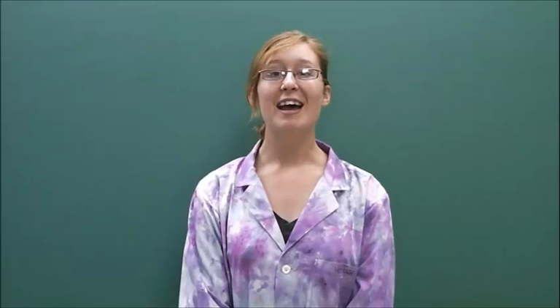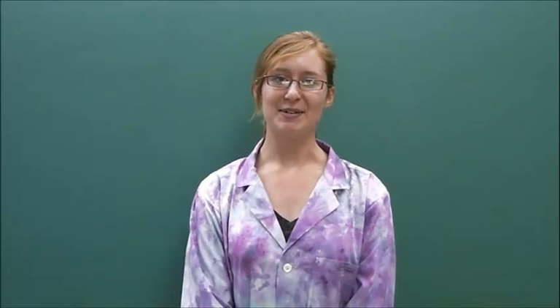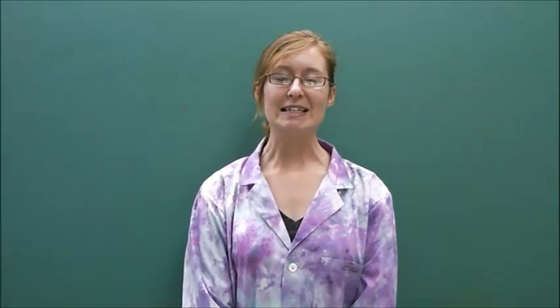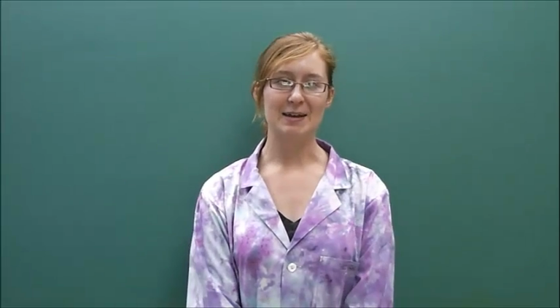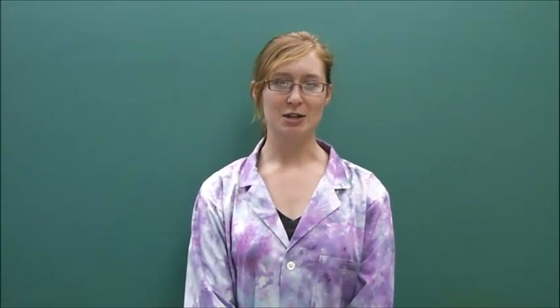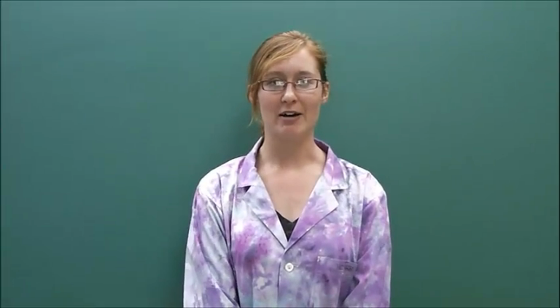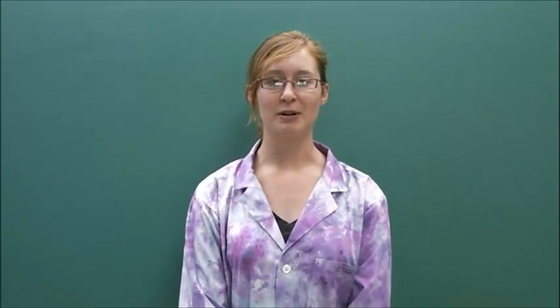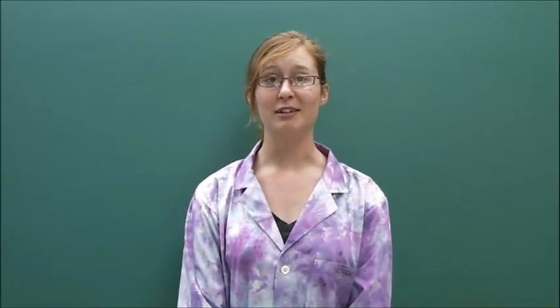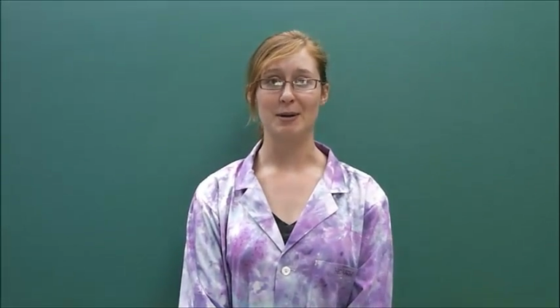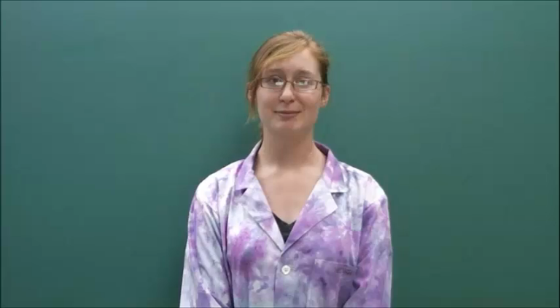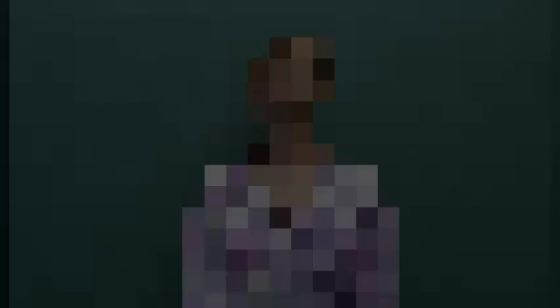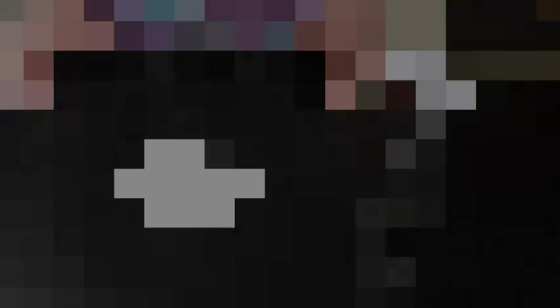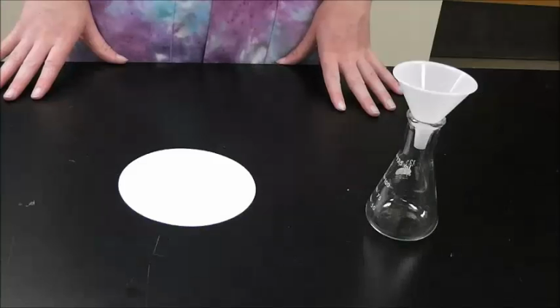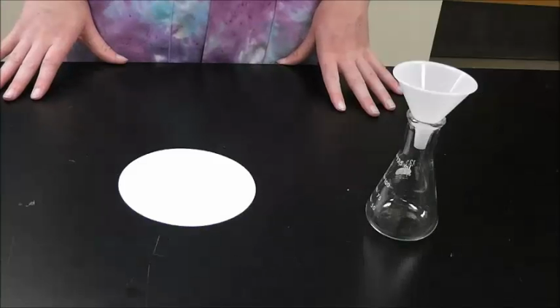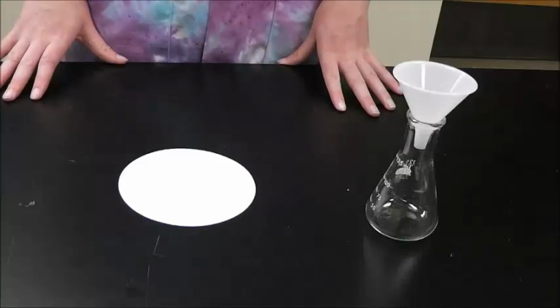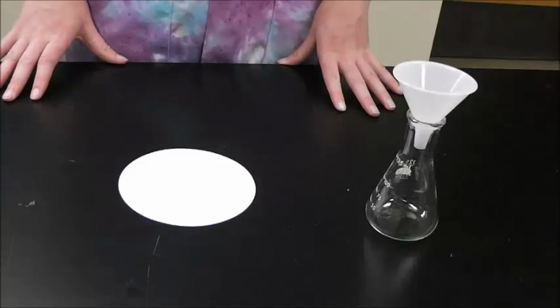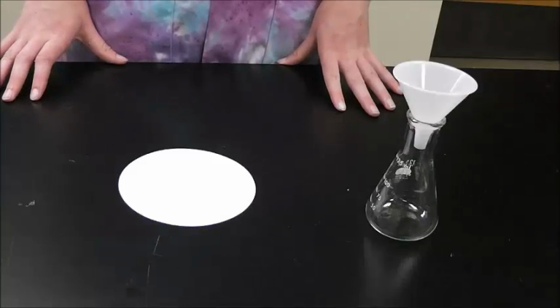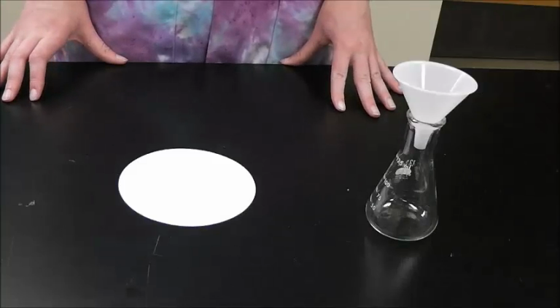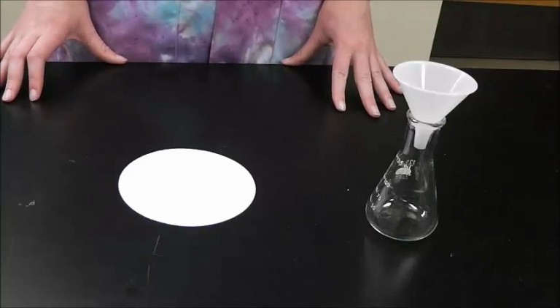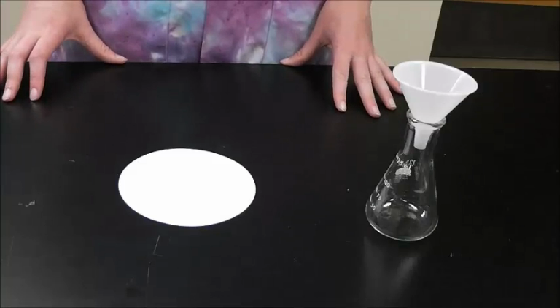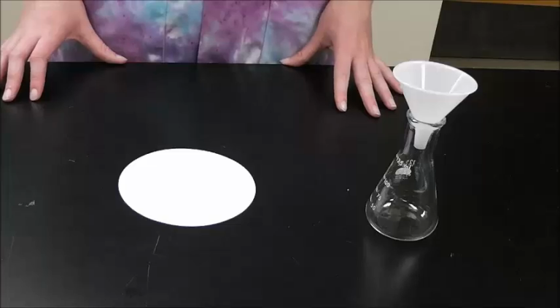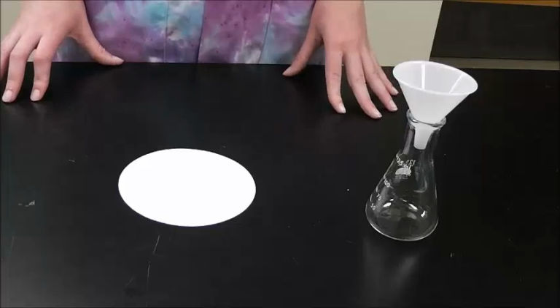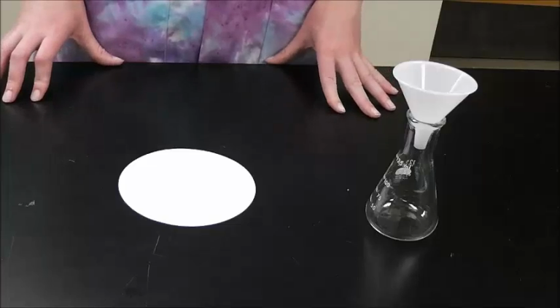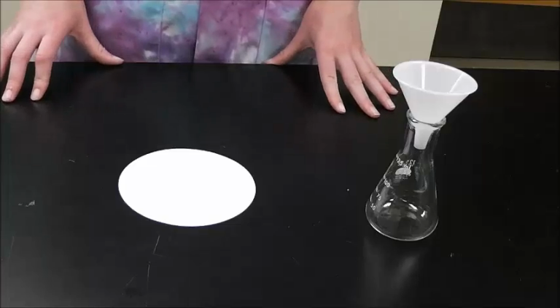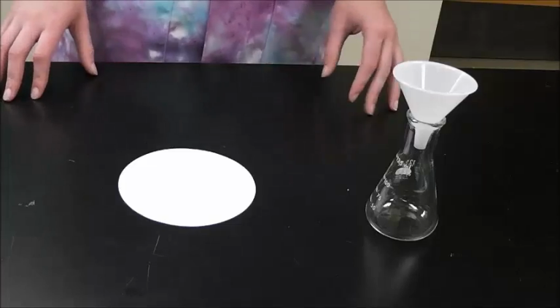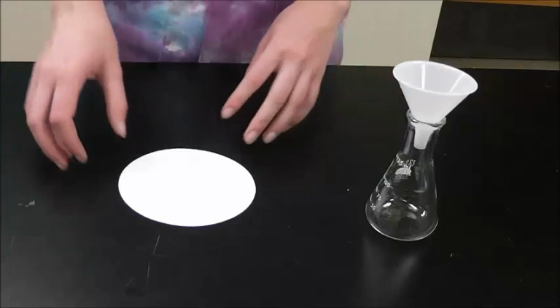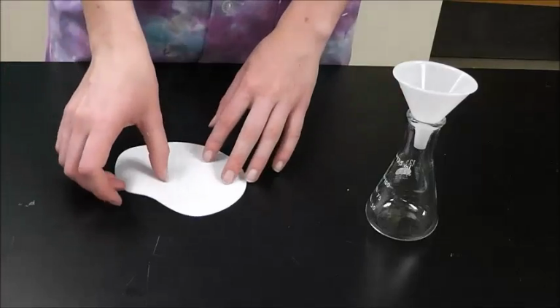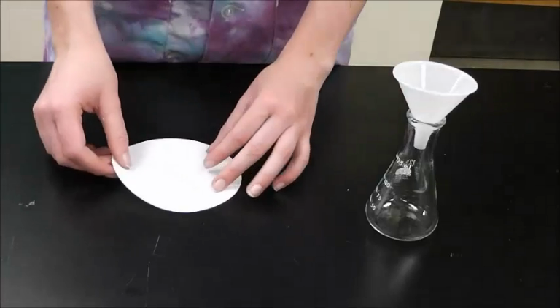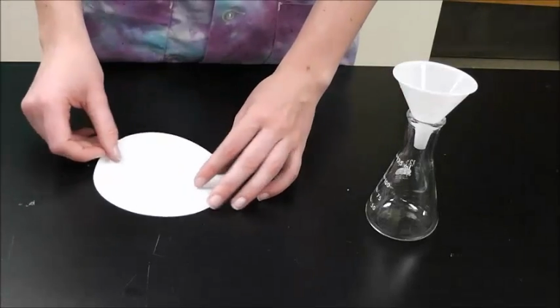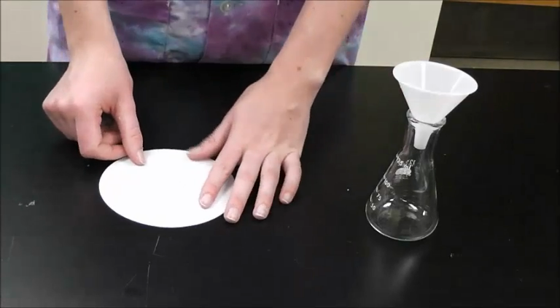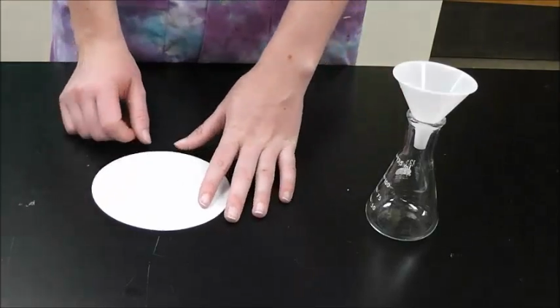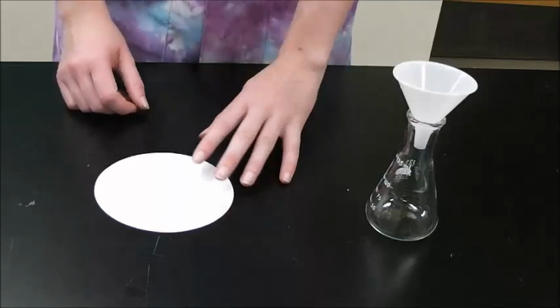Hello everyone, today I'm going to show you how to properly fold a filter paper. This is the kind of filter paper we use for gravity filtration, which is when we extract impurities or other solids from a liquid.